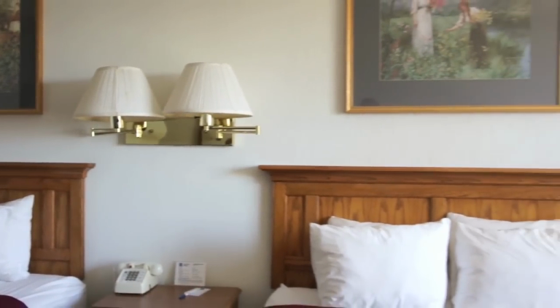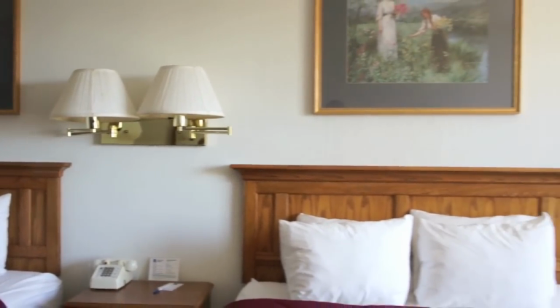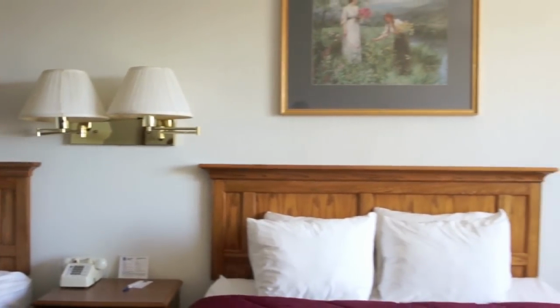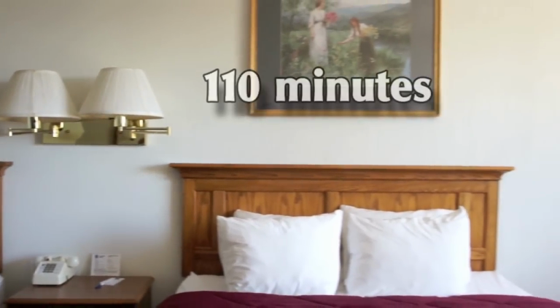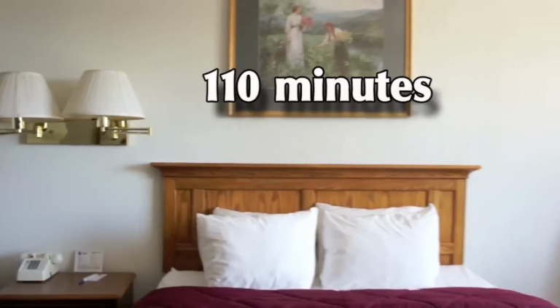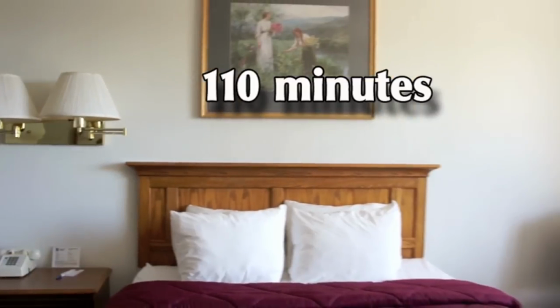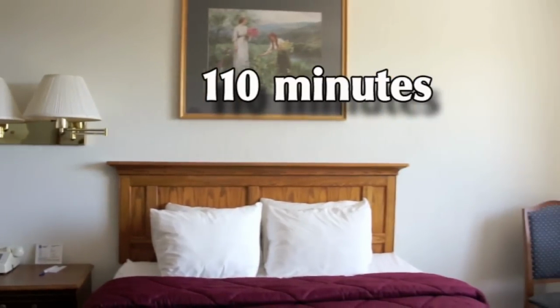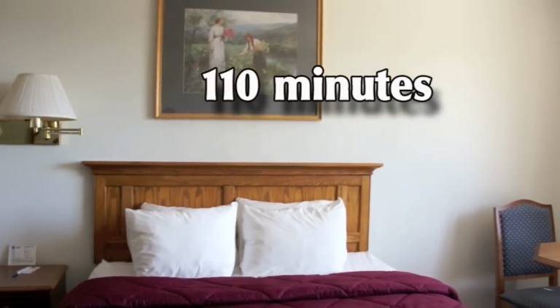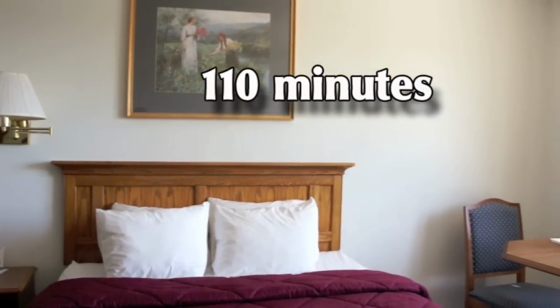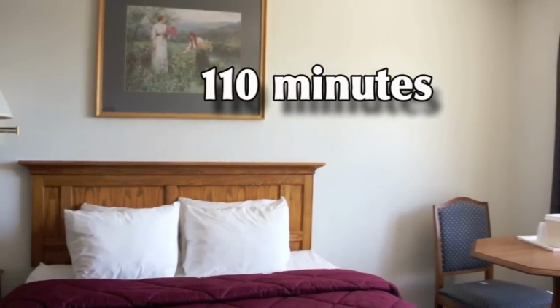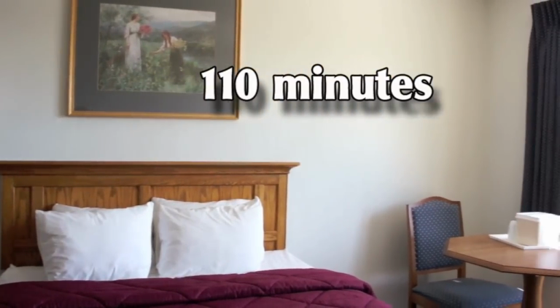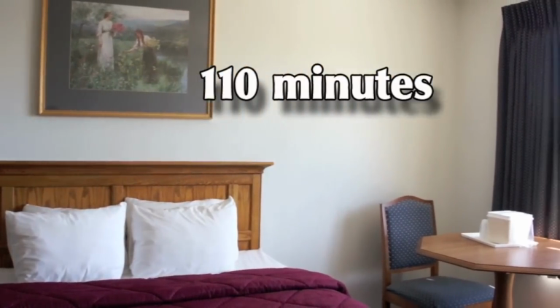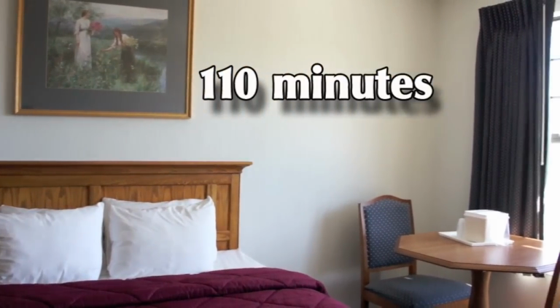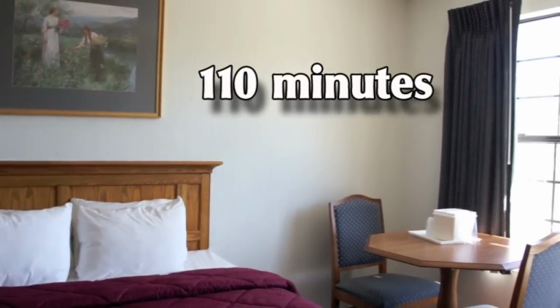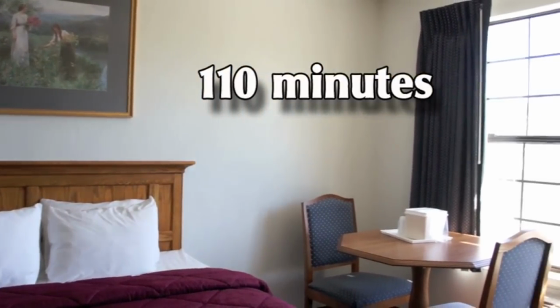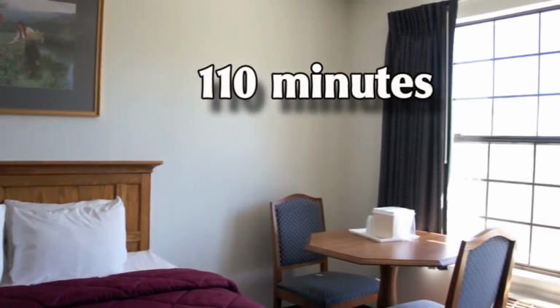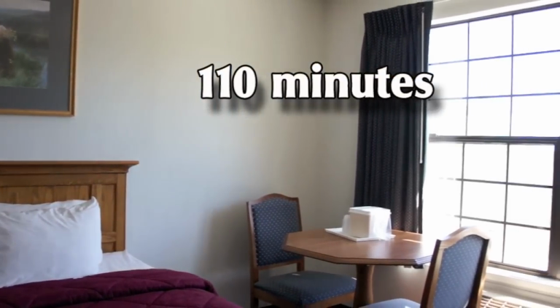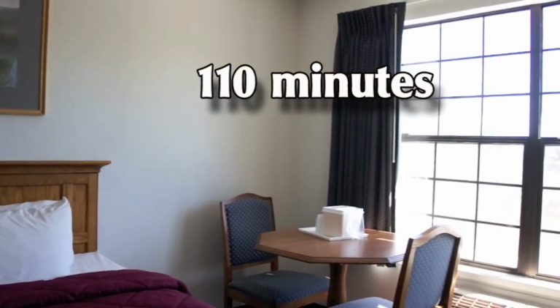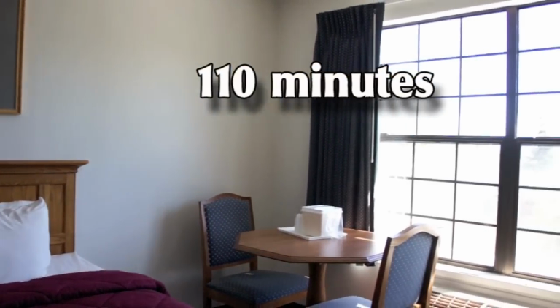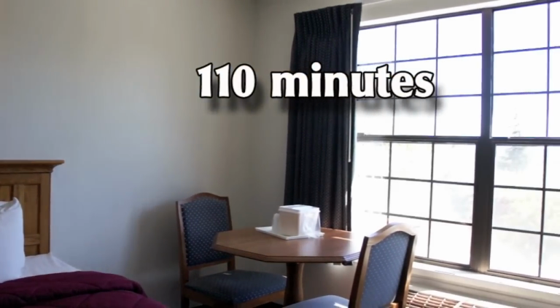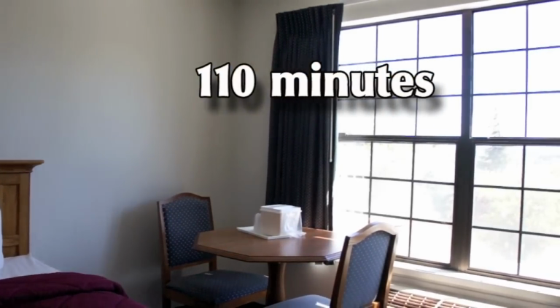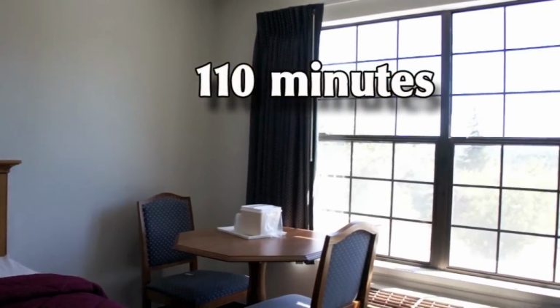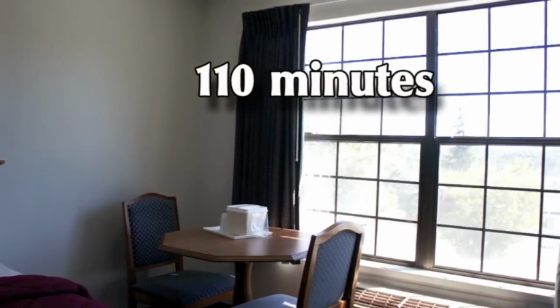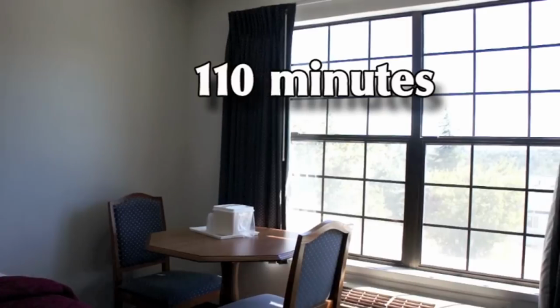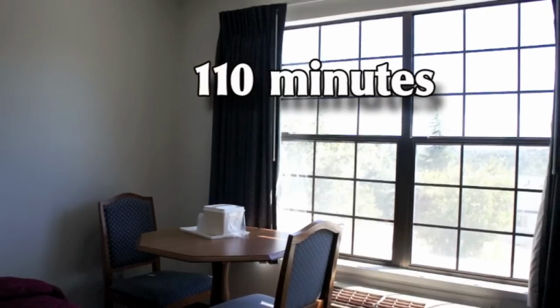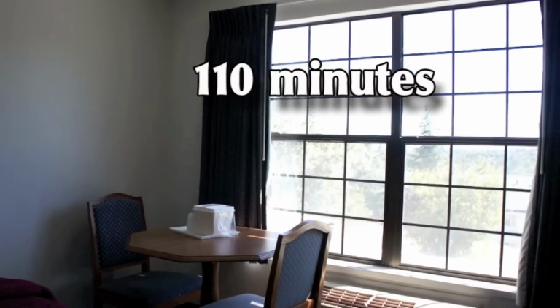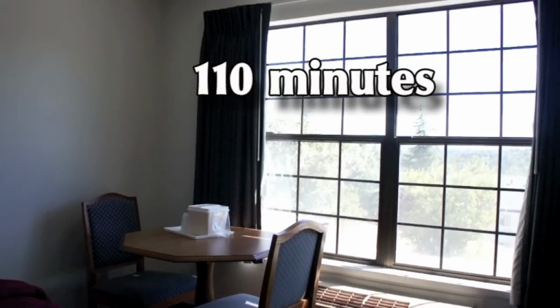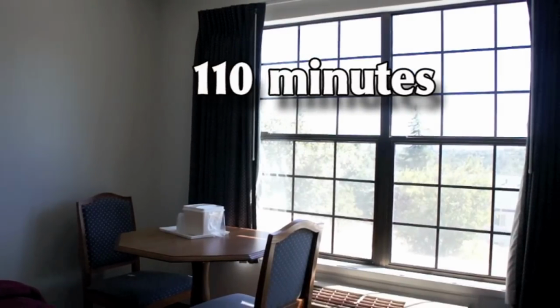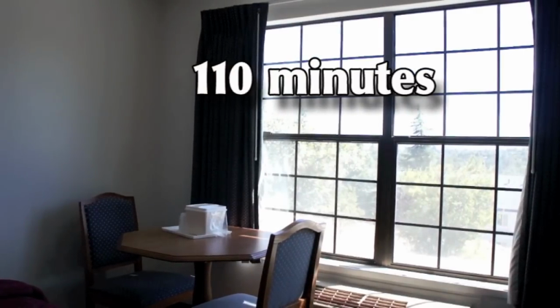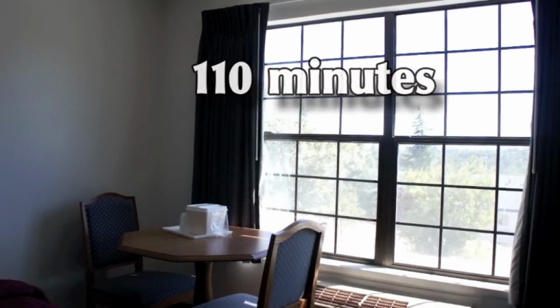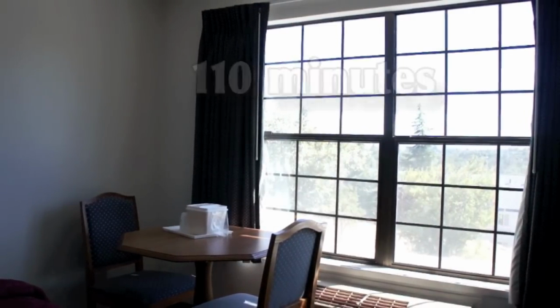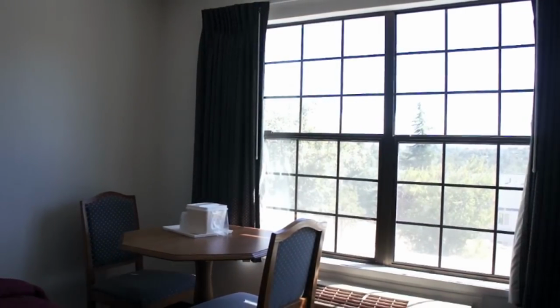The room without Solar Comfort took 110 minutes to reduce the temperature those same 10 degrees. It had reduced the cooling time by 450%.